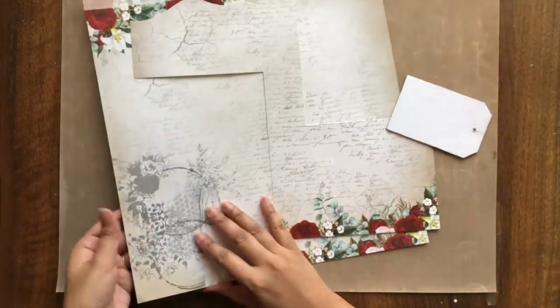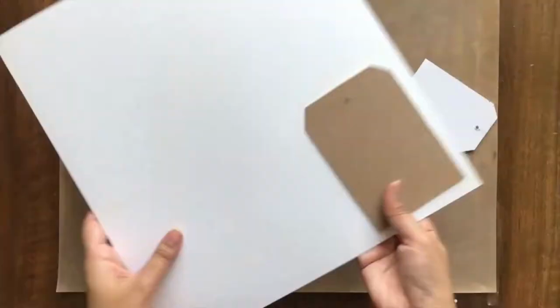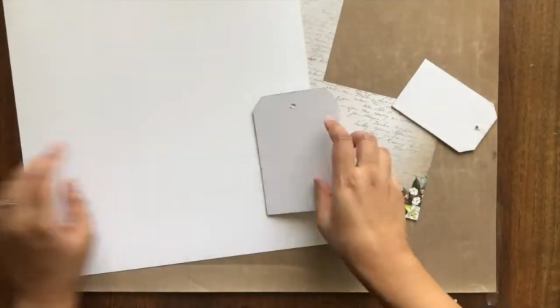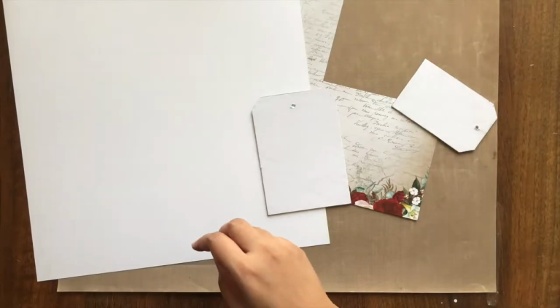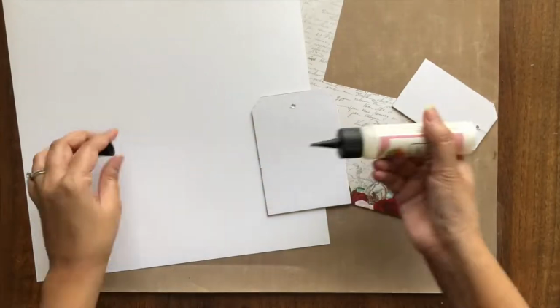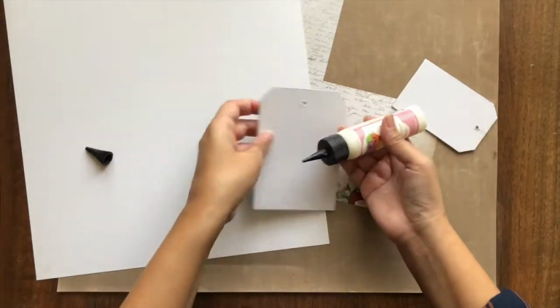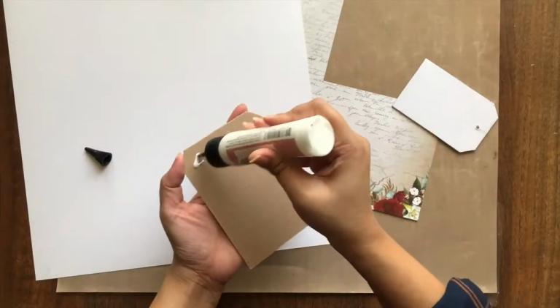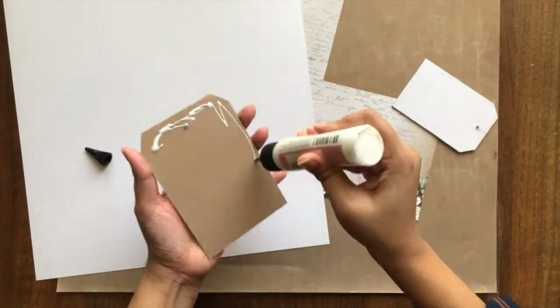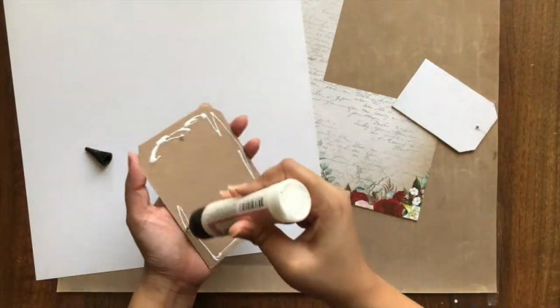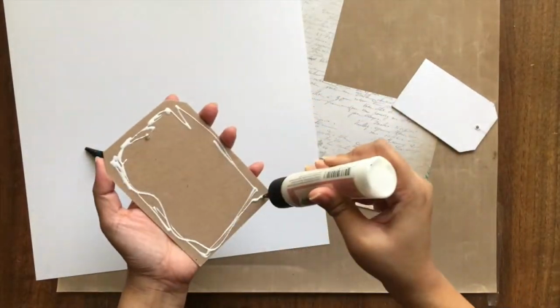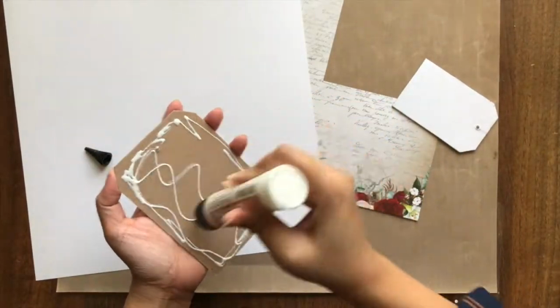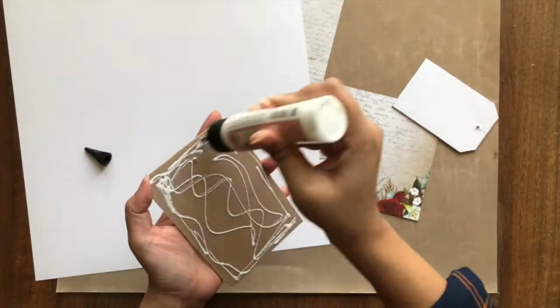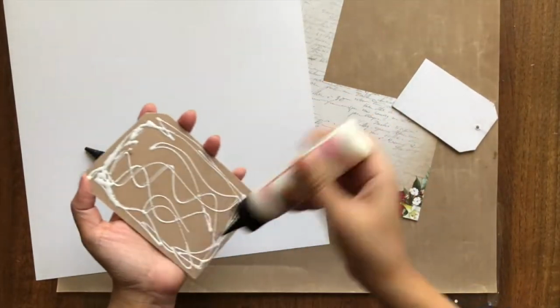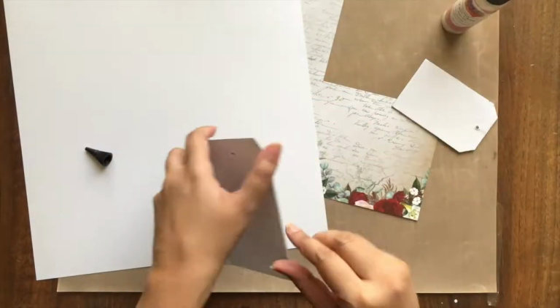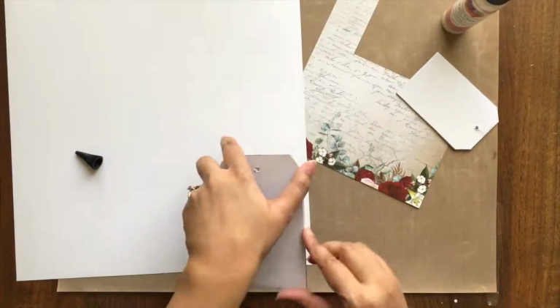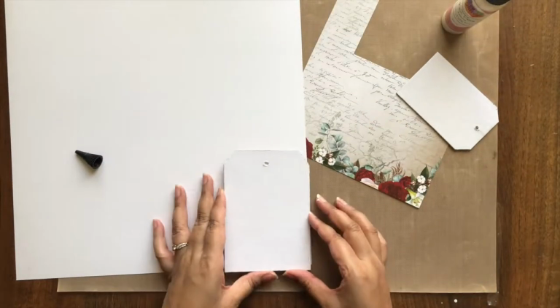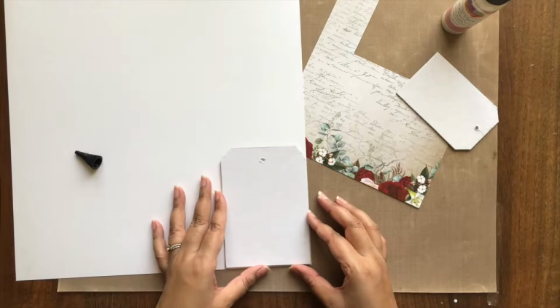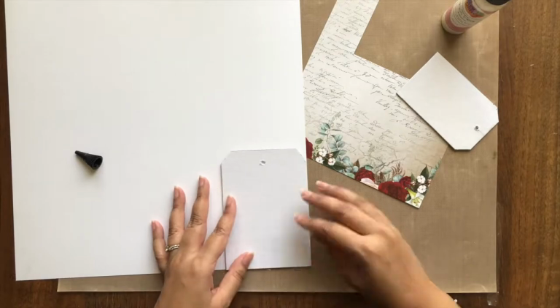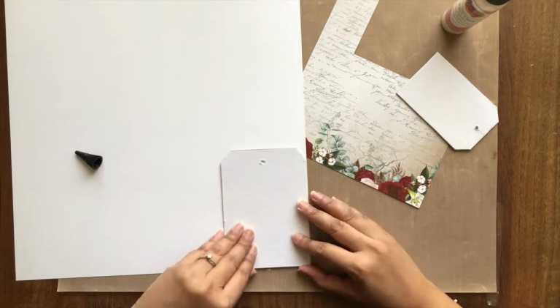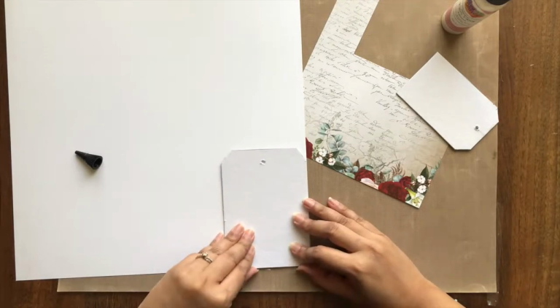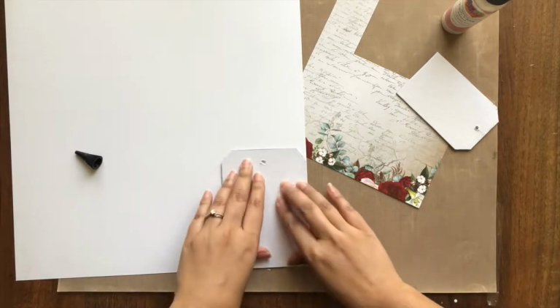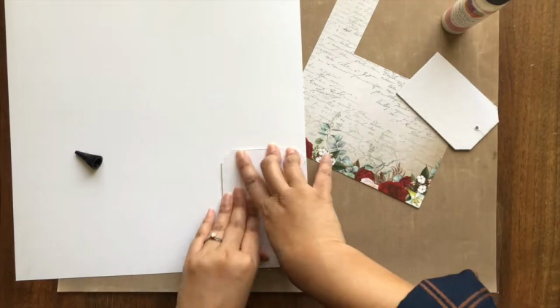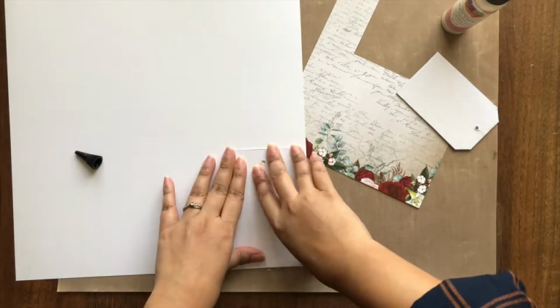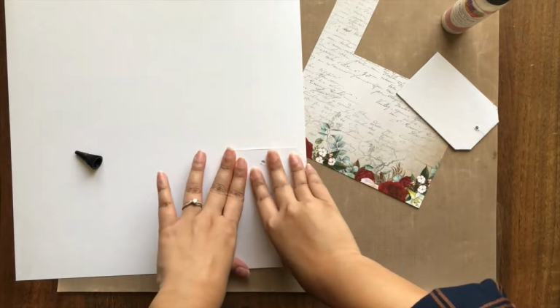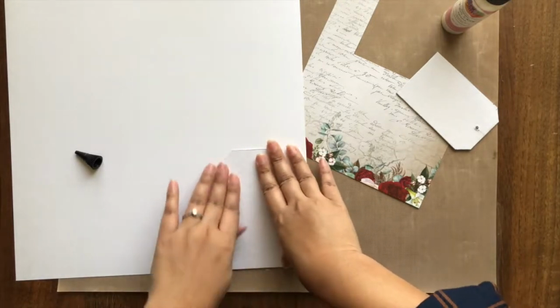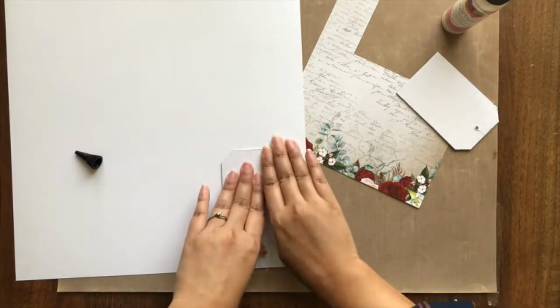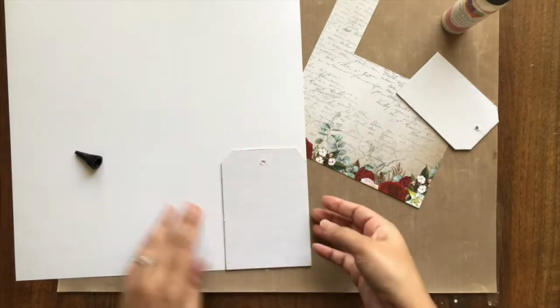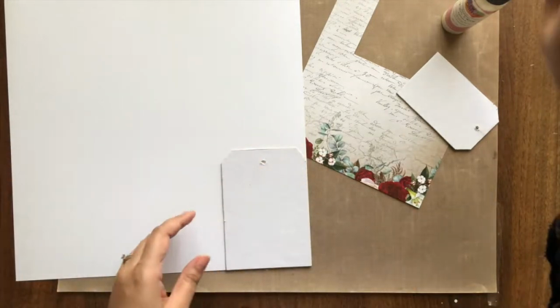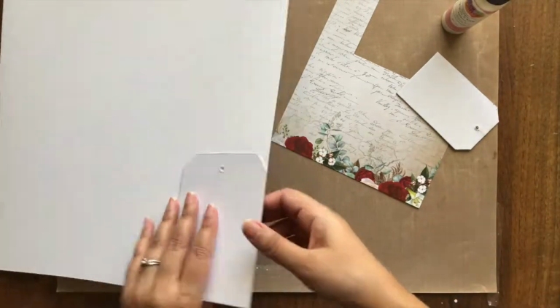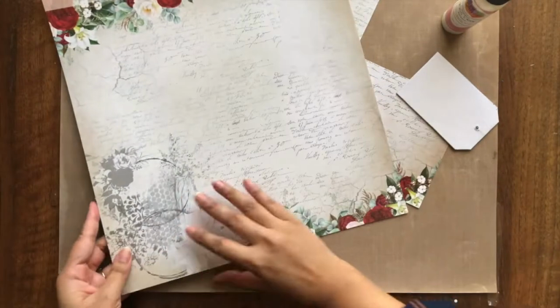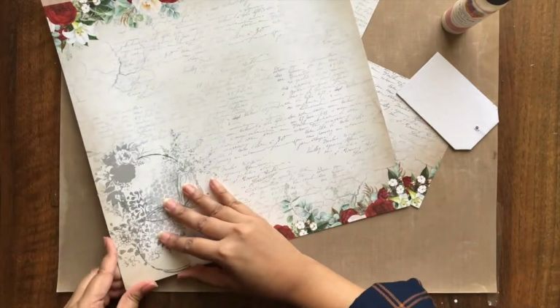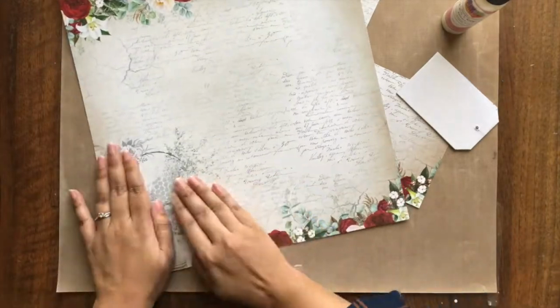I have pre-cut chipboard to the size of the two tags I need. I am simply adhering them on the back of the selected pattern paper of my choice and cutting off the excess paper.